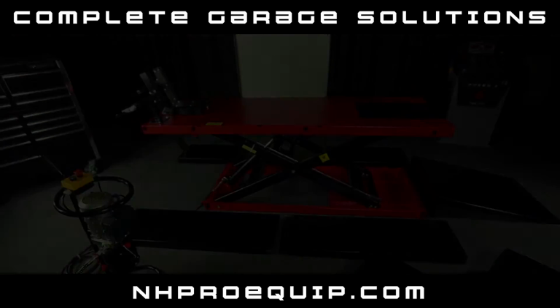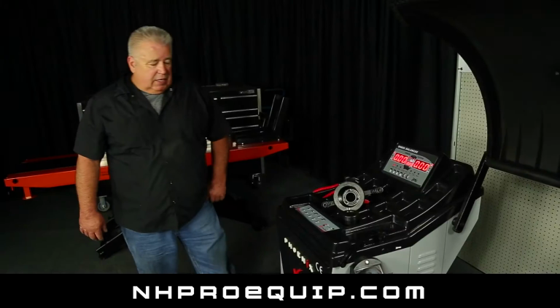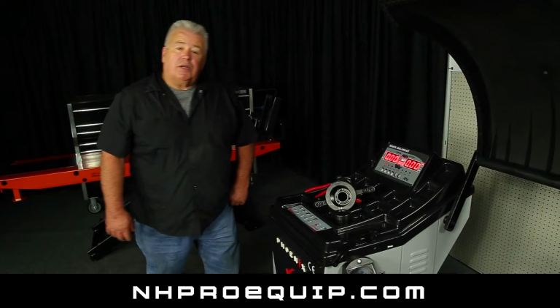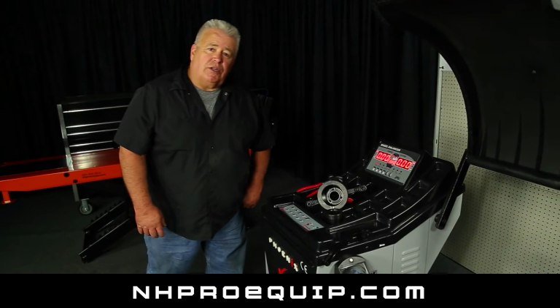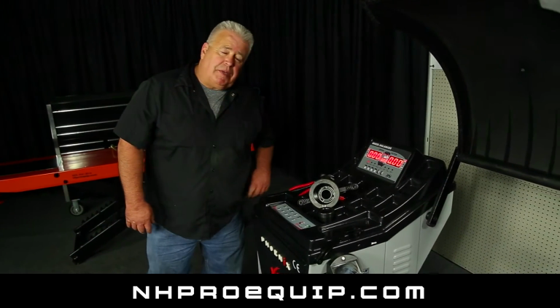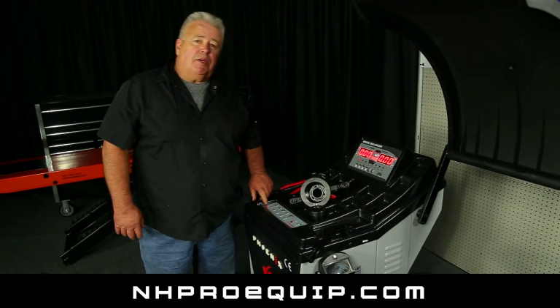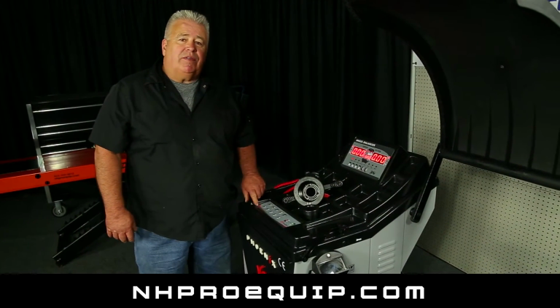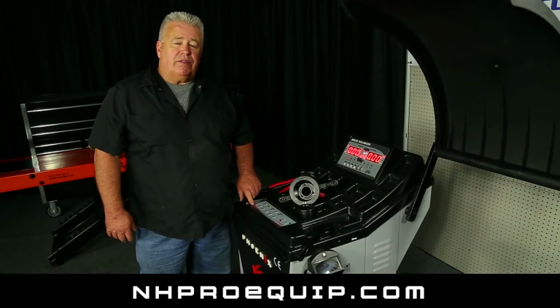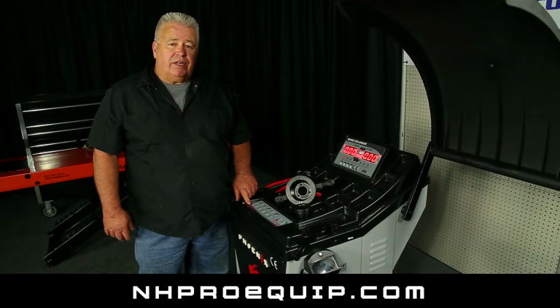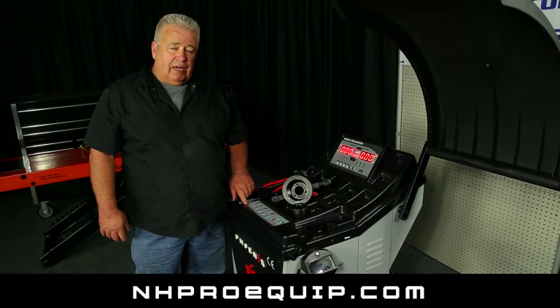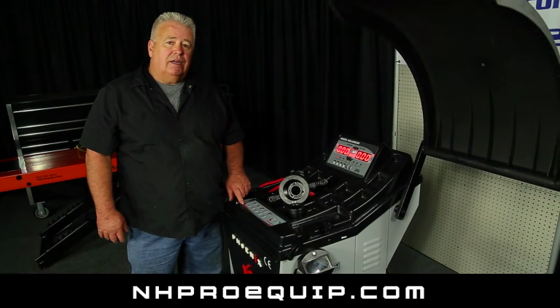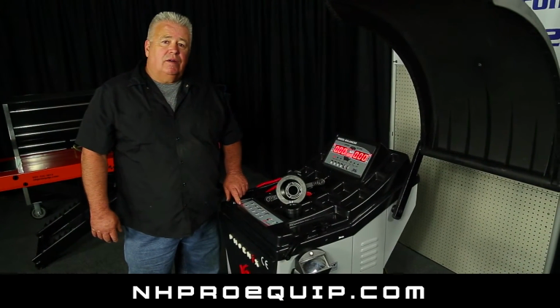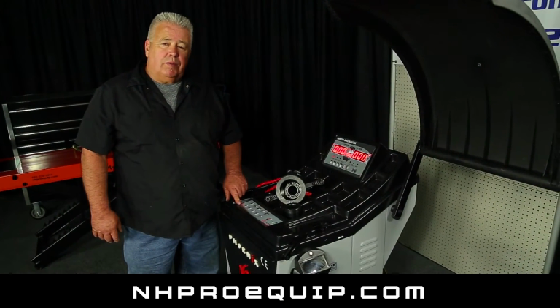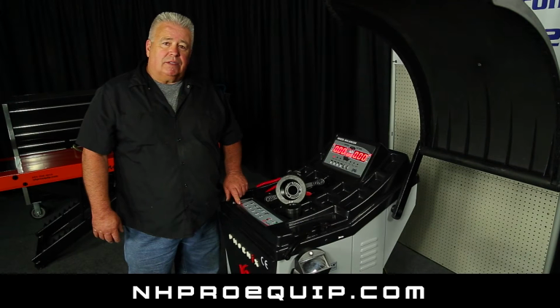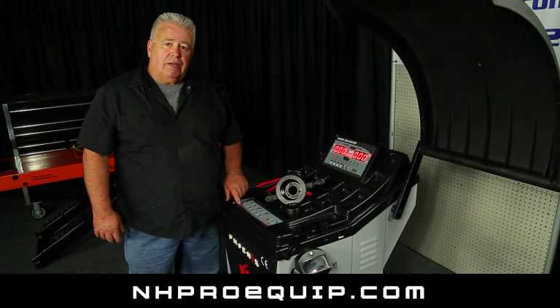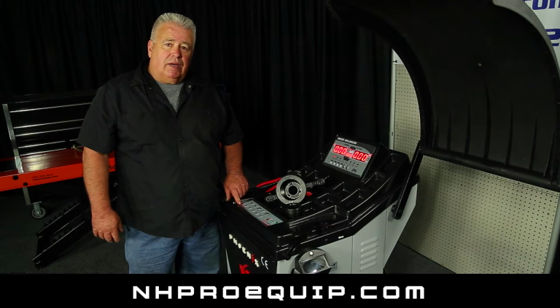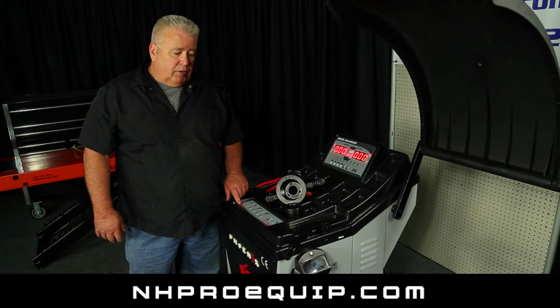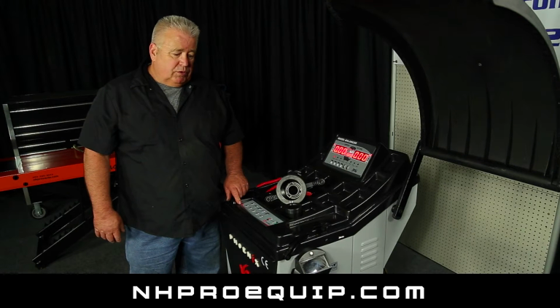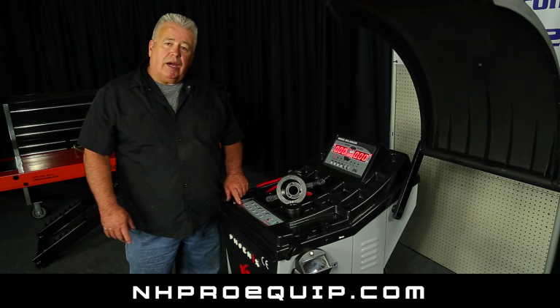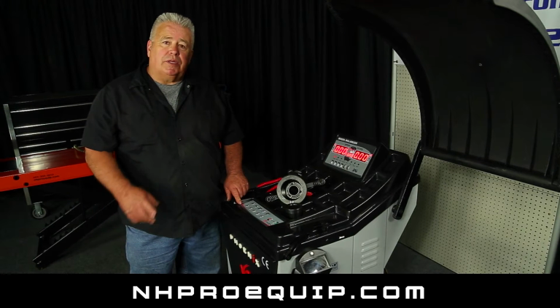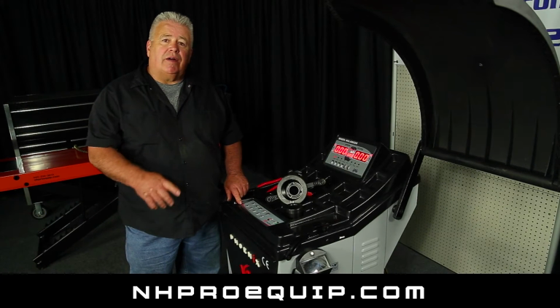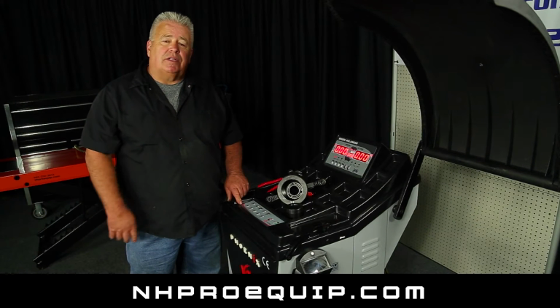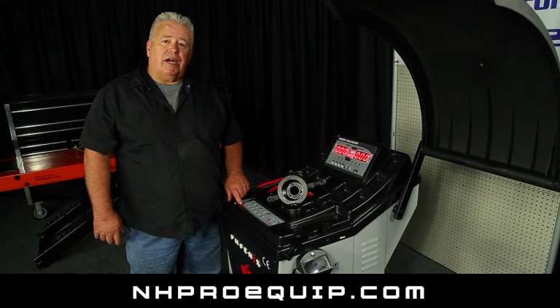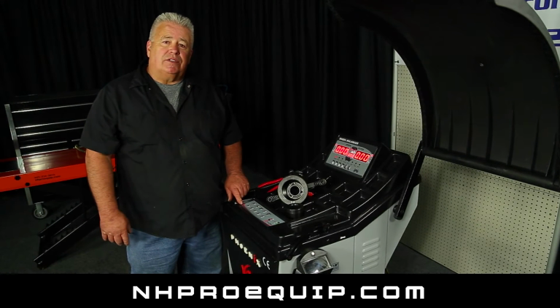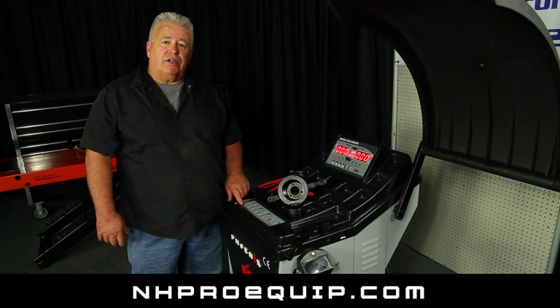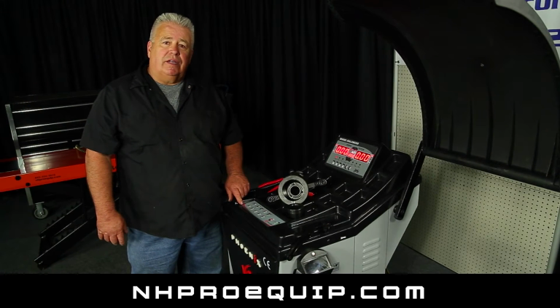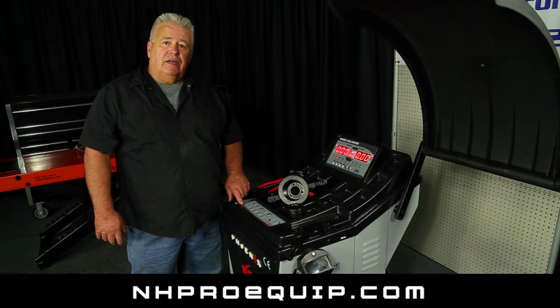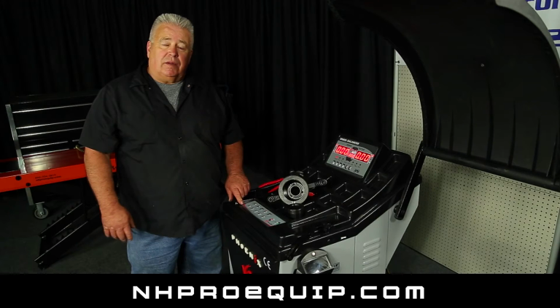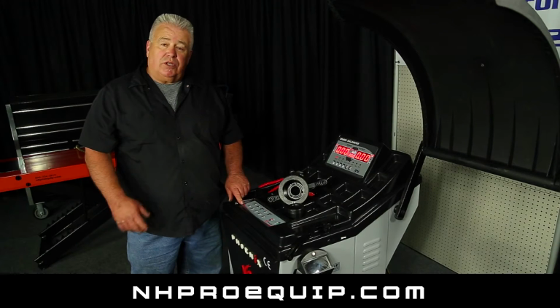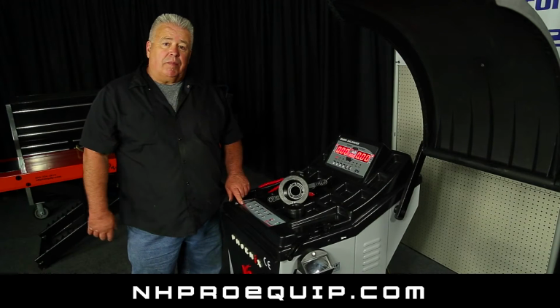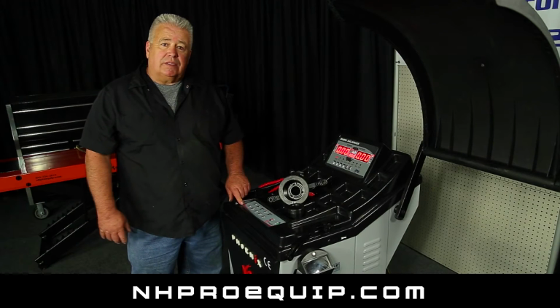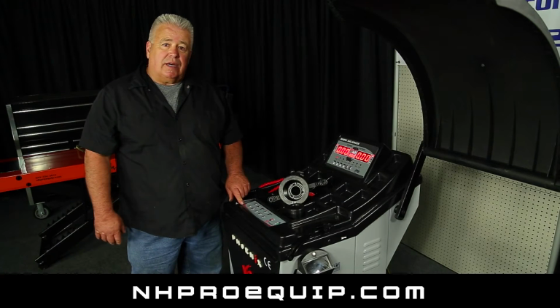Today I'm going to show you our PWB 1530A wheel balancer. I'm going to show you how to put a tire onto the shaft and secure it, and then I'm going to show you how to balance that tire.